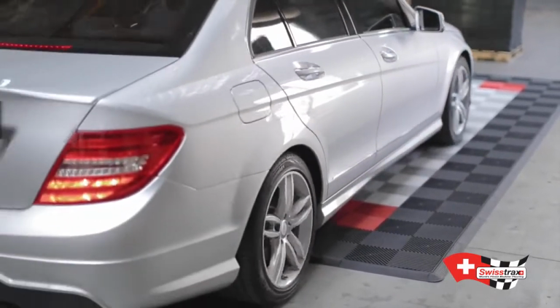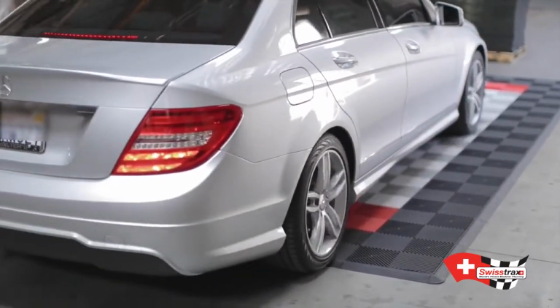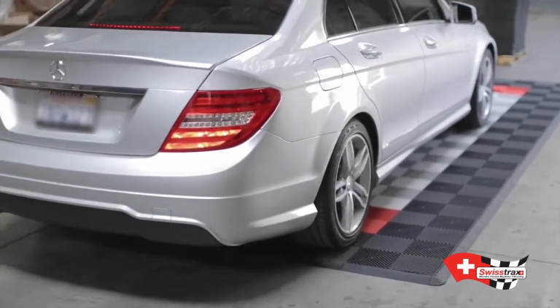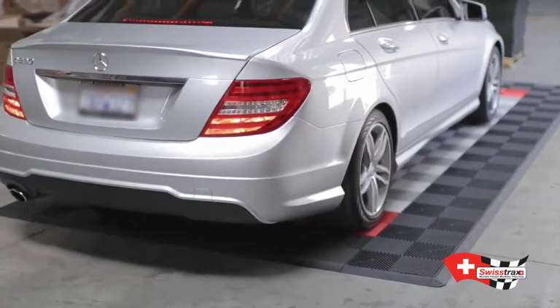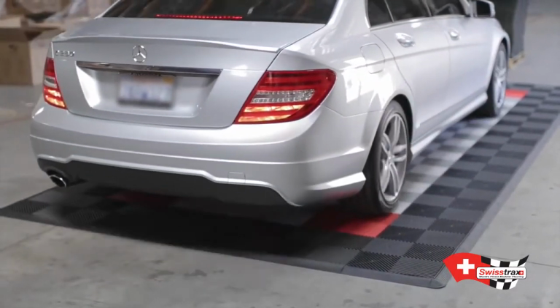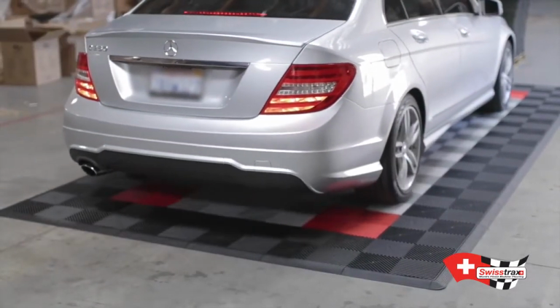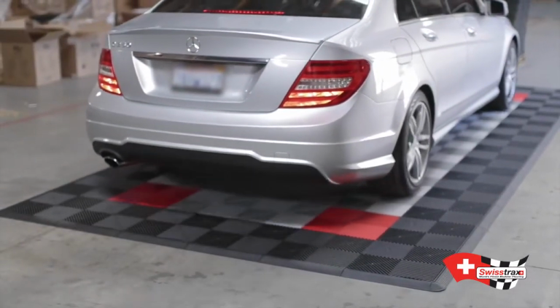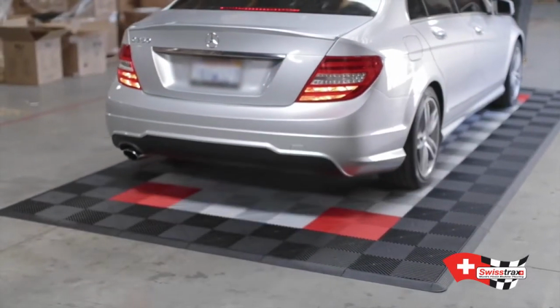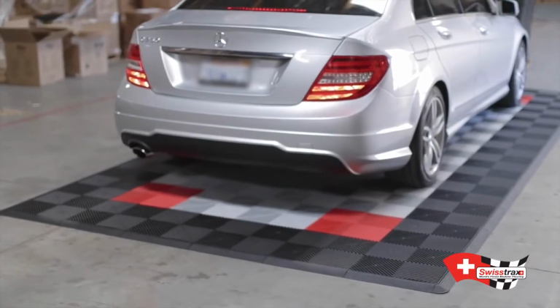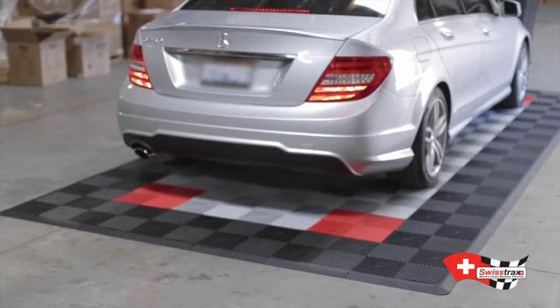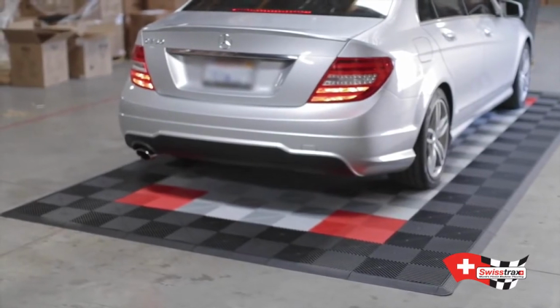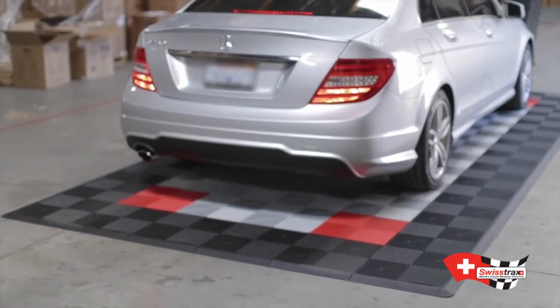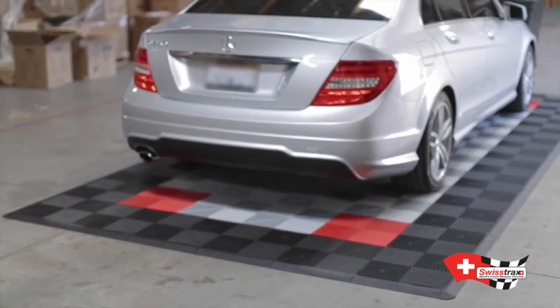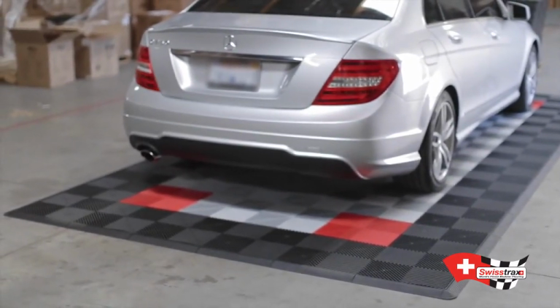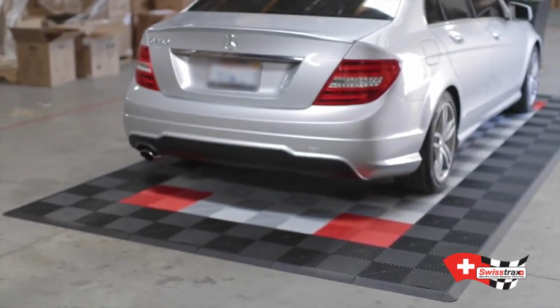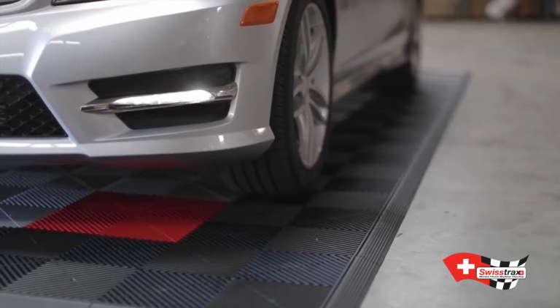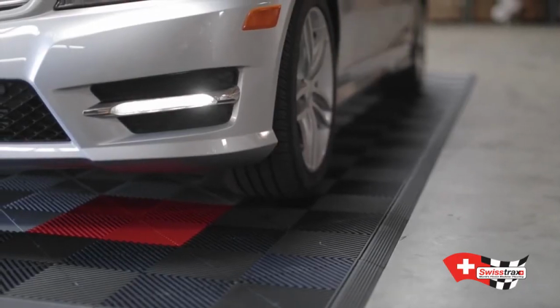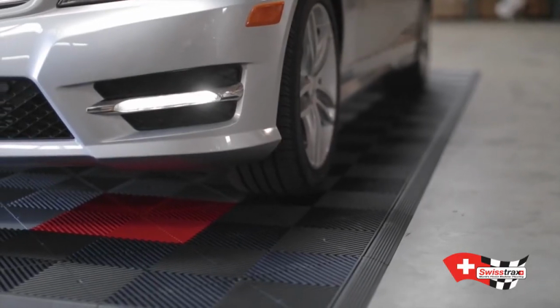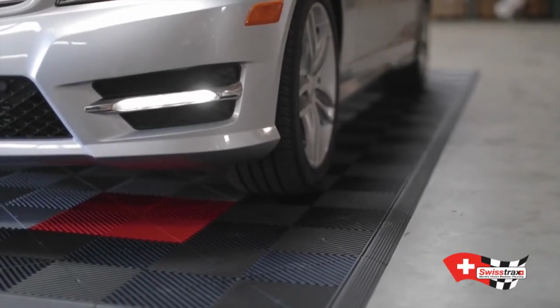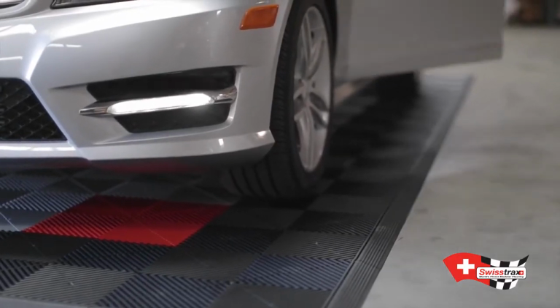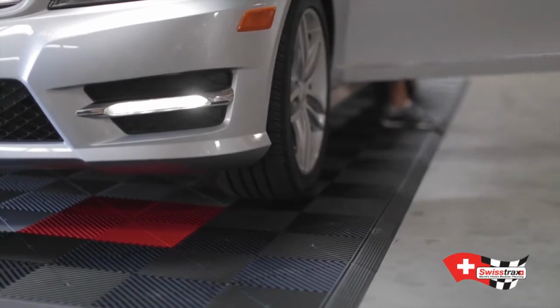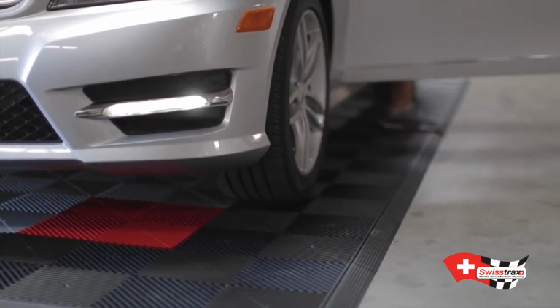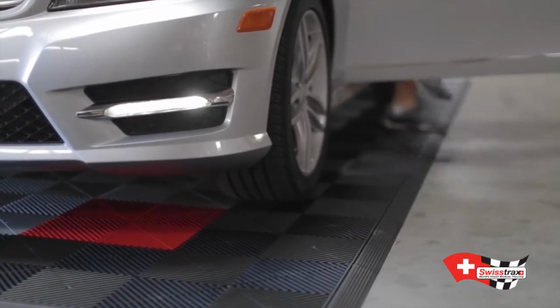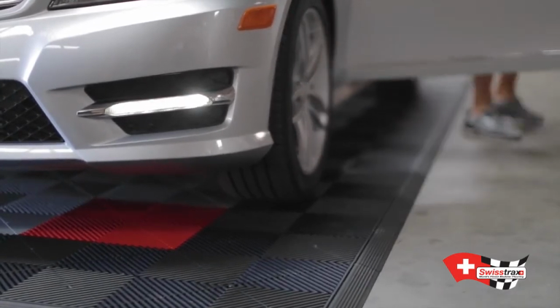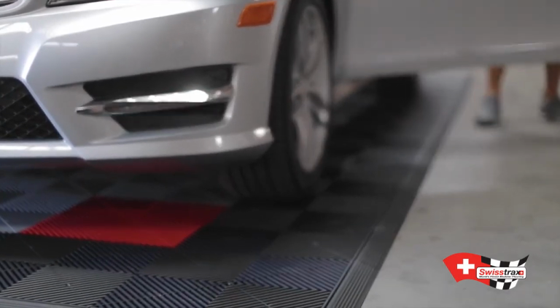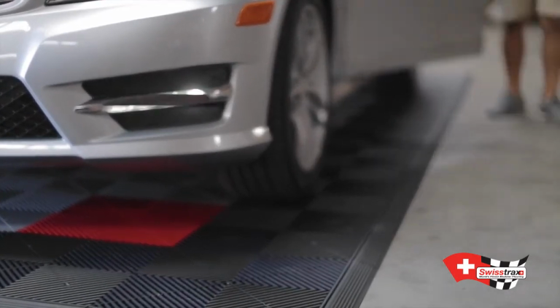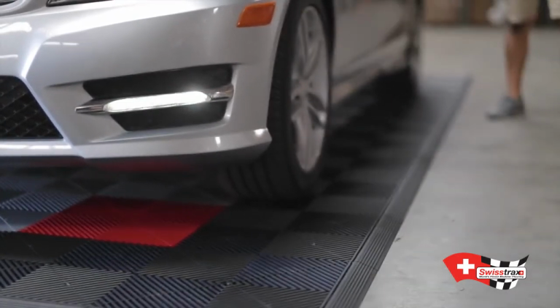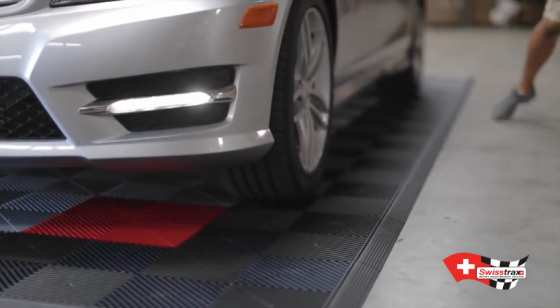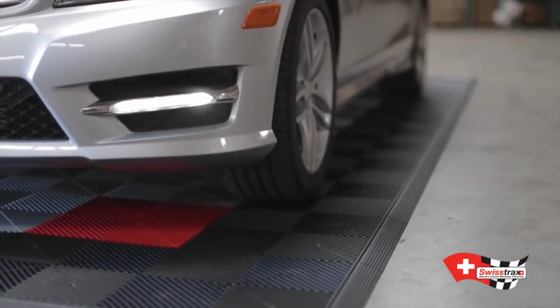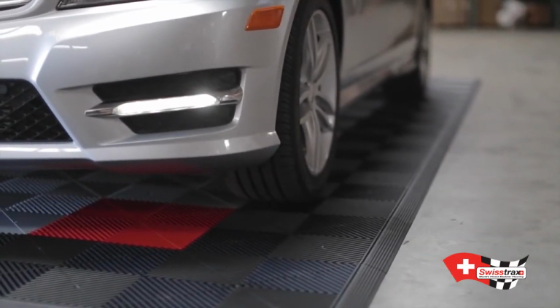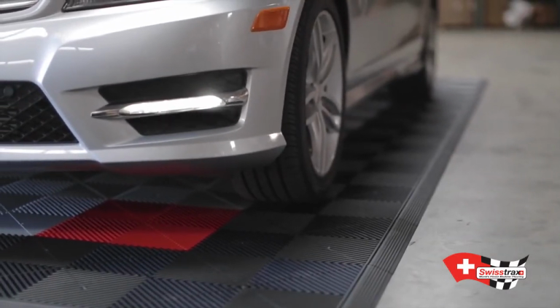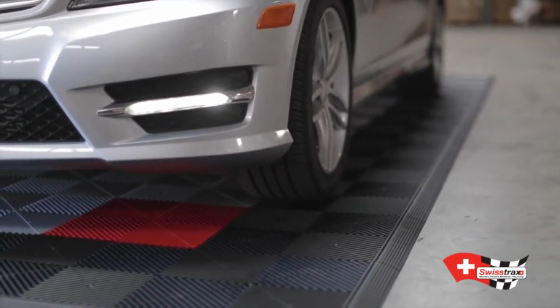Your new SwissTrax car pad is UV-stabilized, chemical-resistant, and backed by an unbeatable 15-year warranty. SwissTrax custom car pads — install it in minutes, enjoy it for decades.